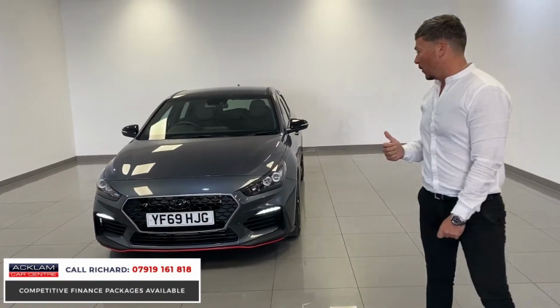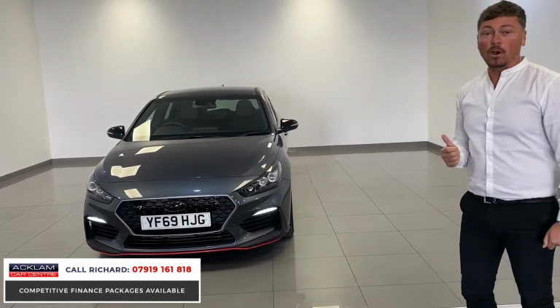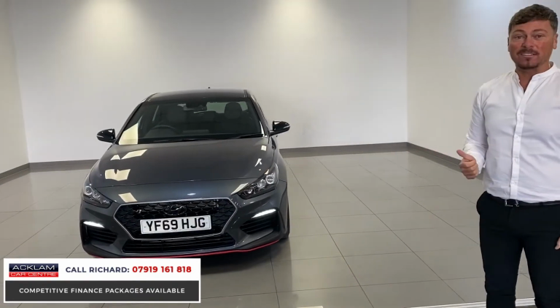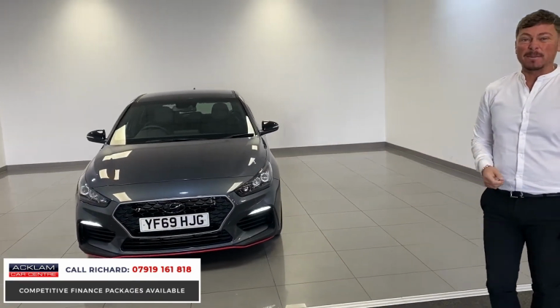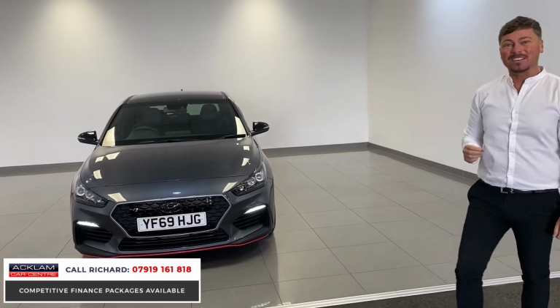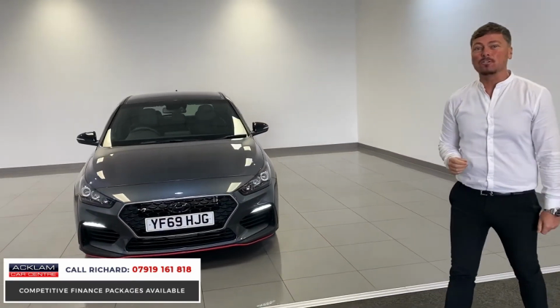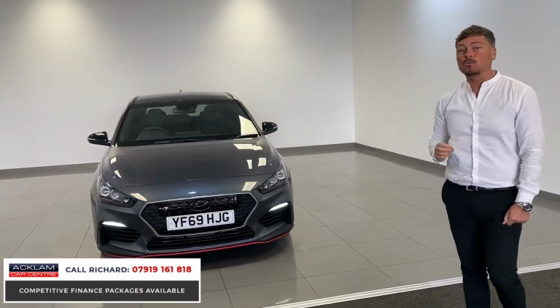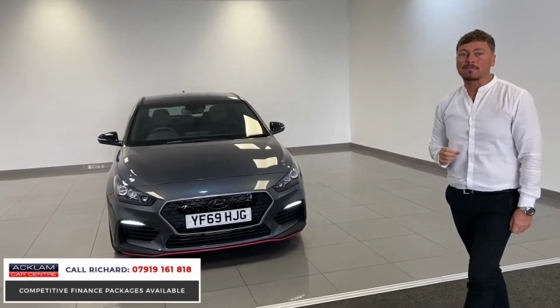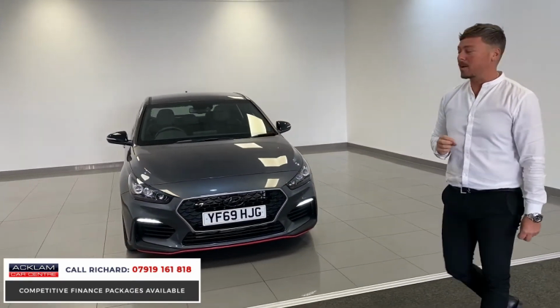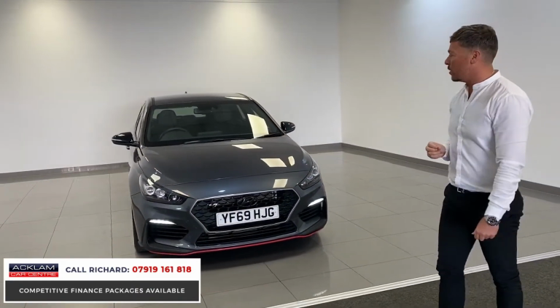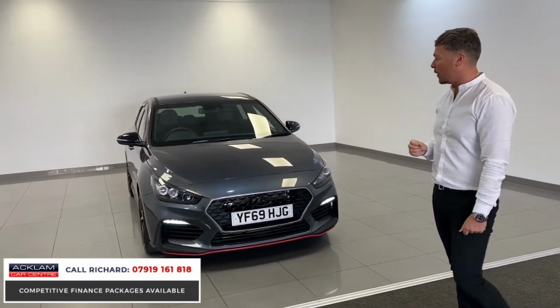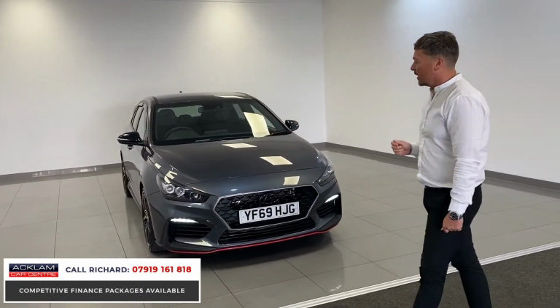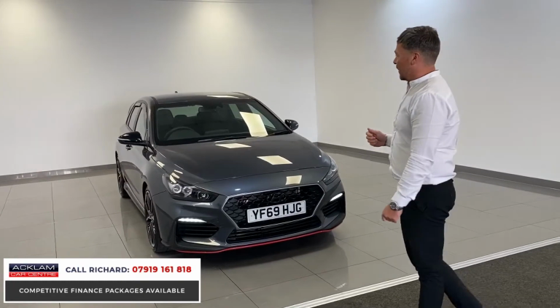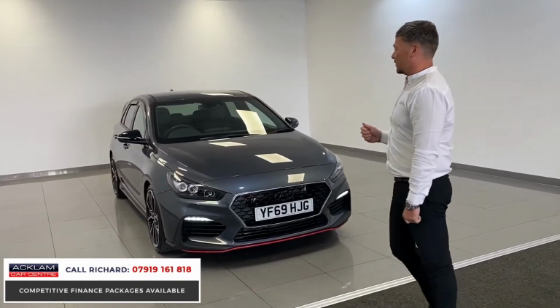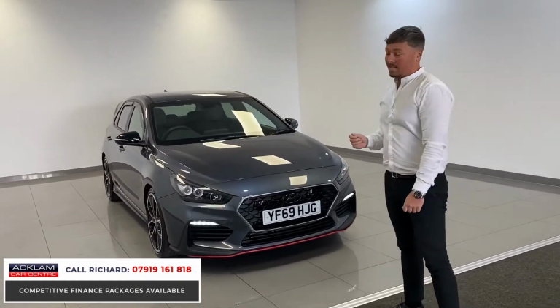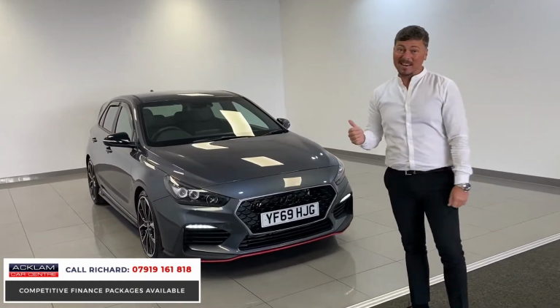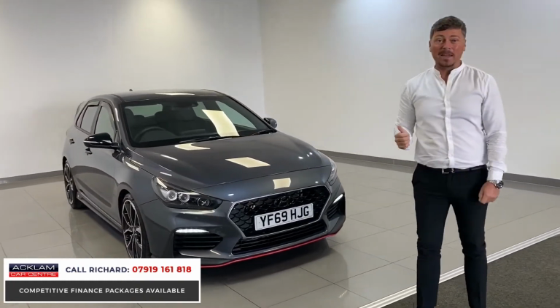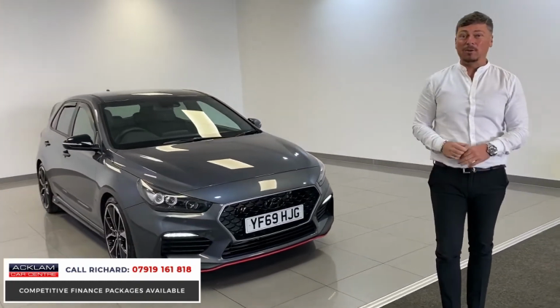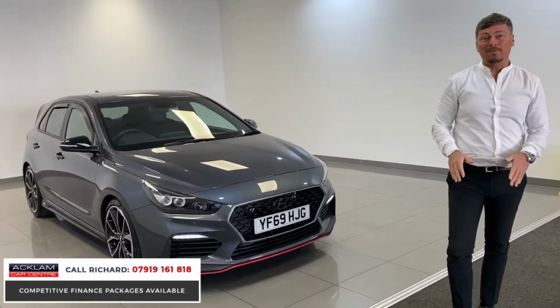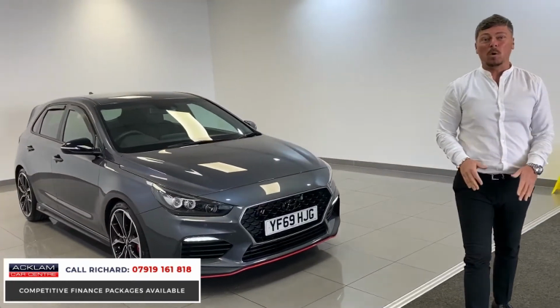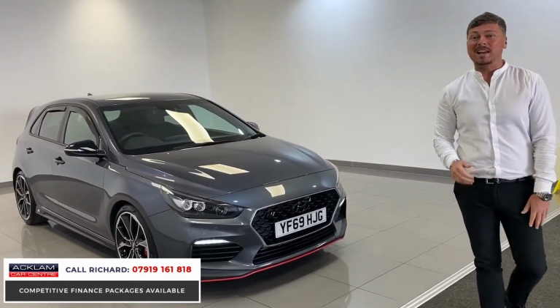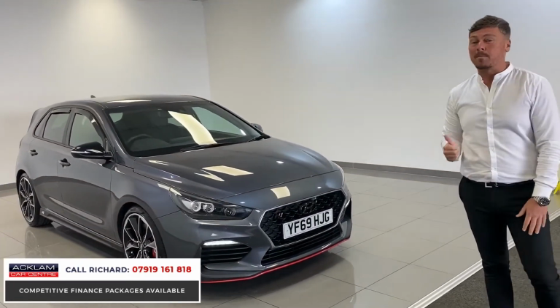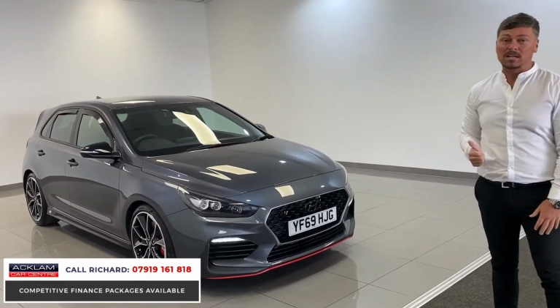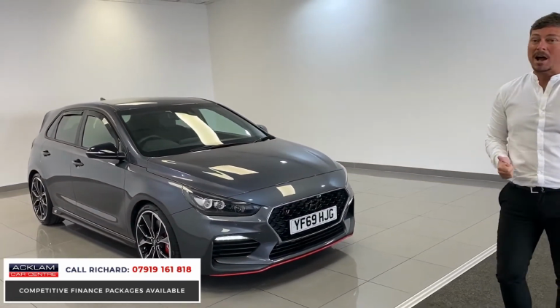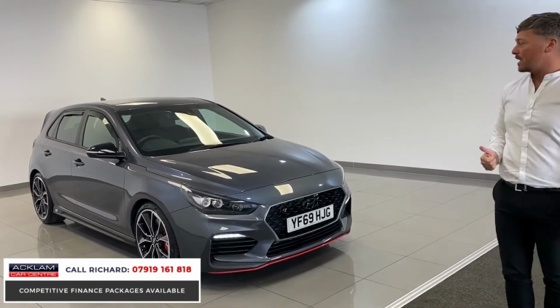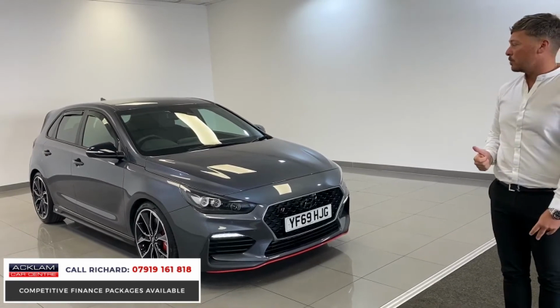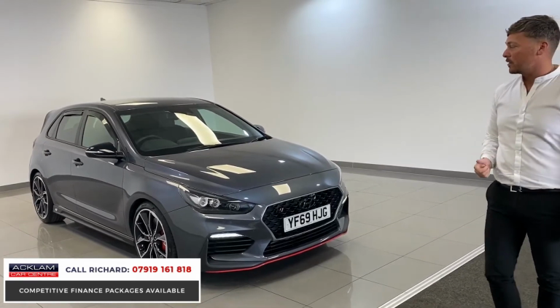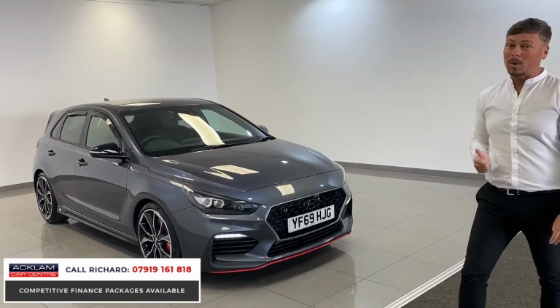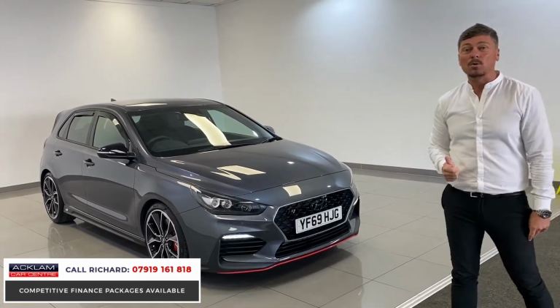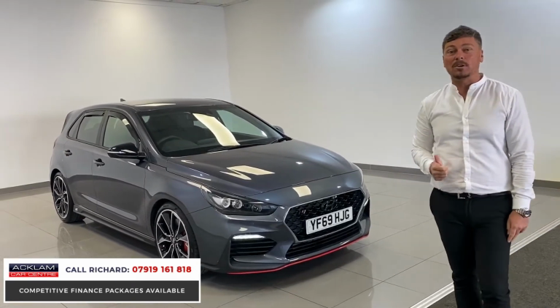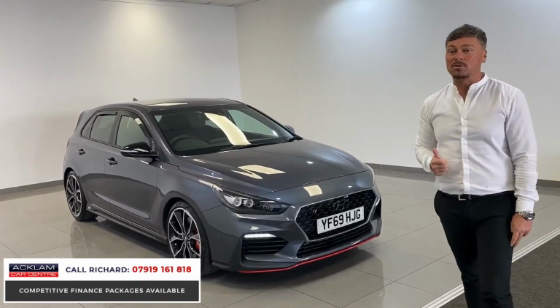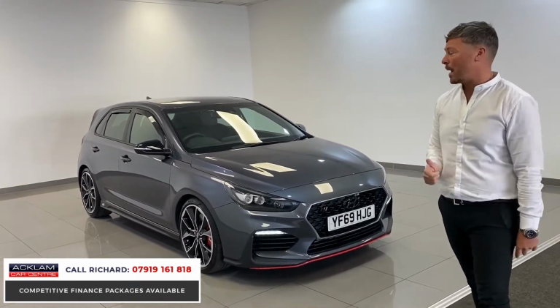It's a 0-60 in about 6 seconds, 275 bhp, and it's a 69 plate, still under manufacturer's warranty, like a brand new car. It's covered 8,000 miles and it's £22,990.